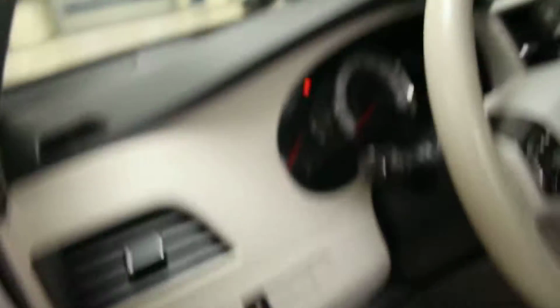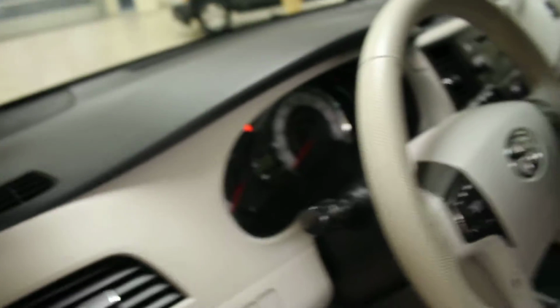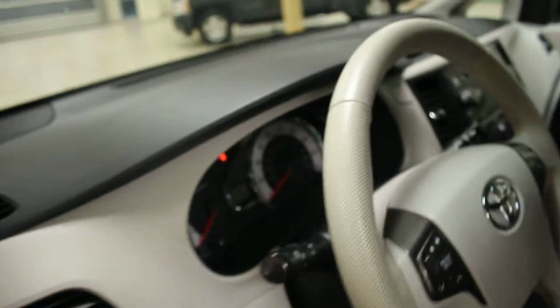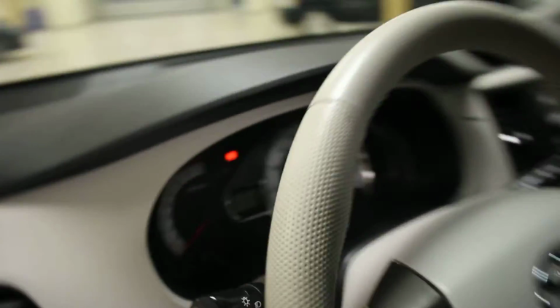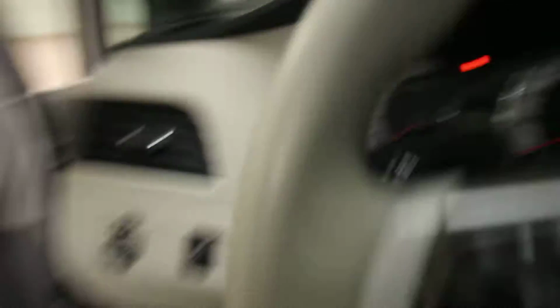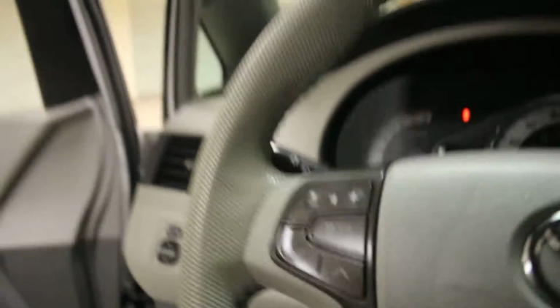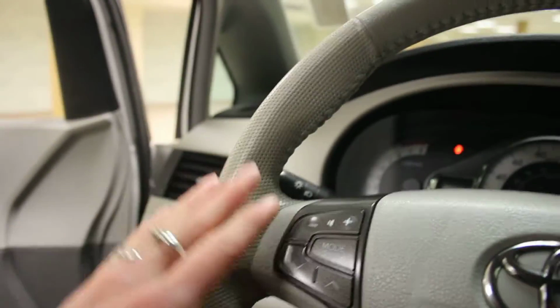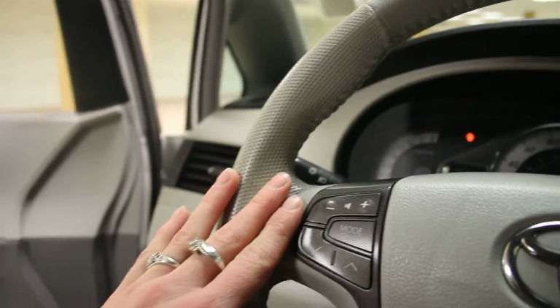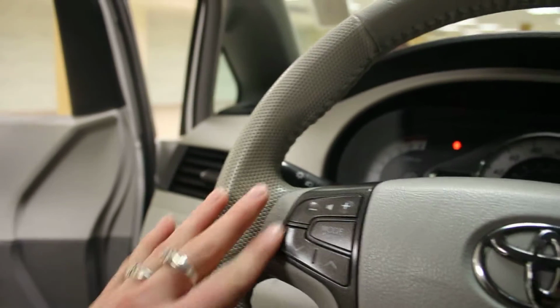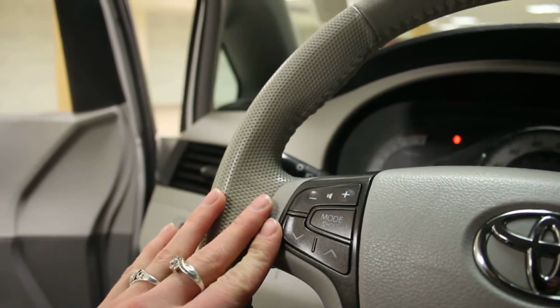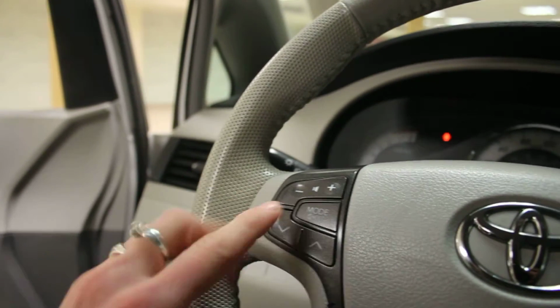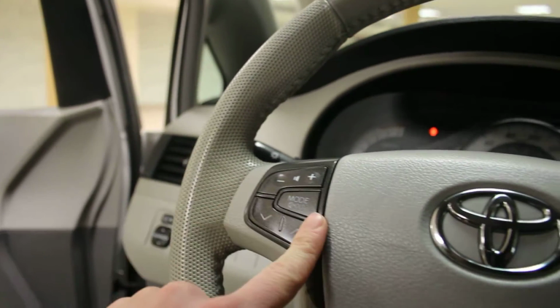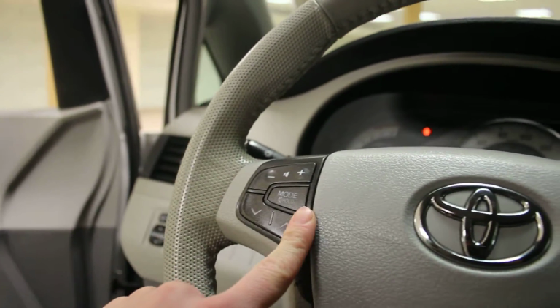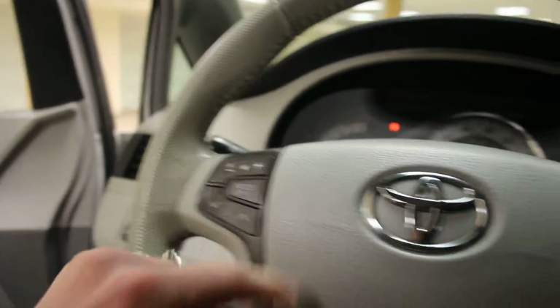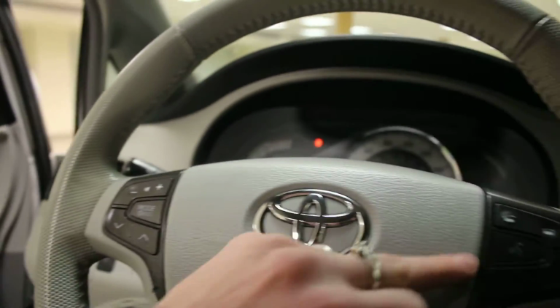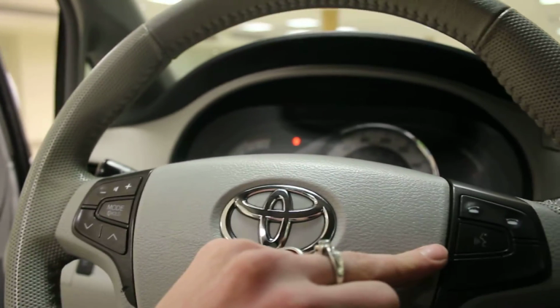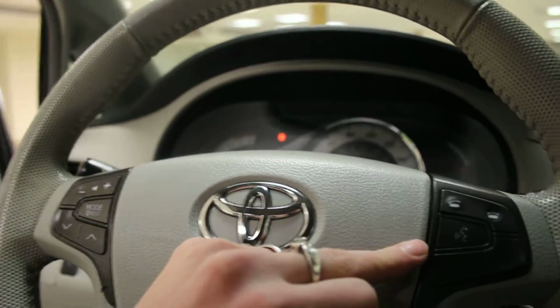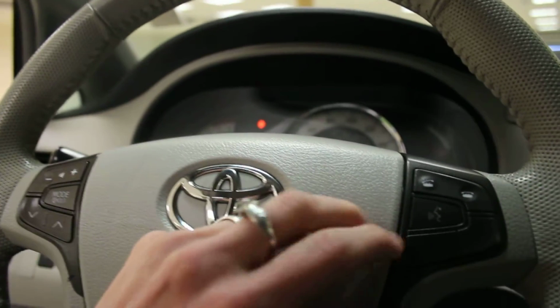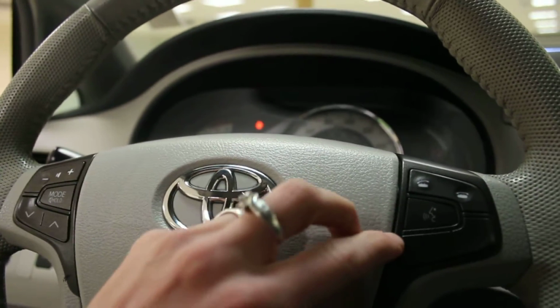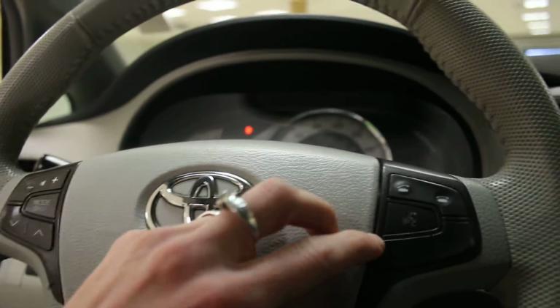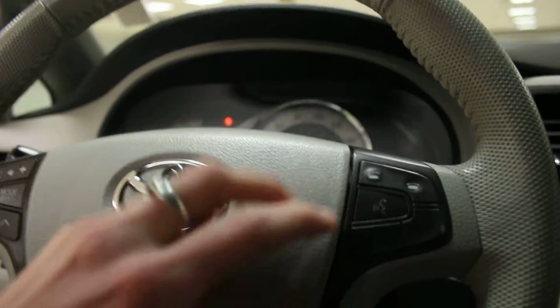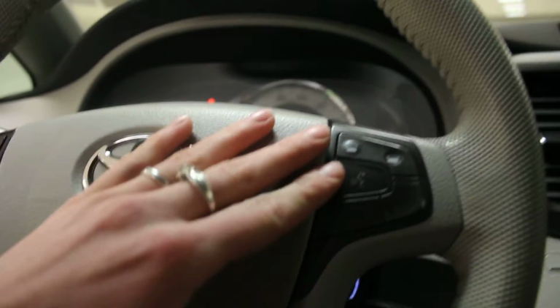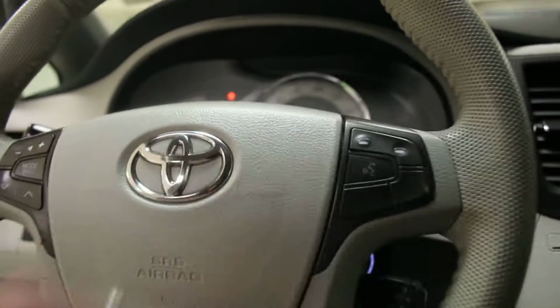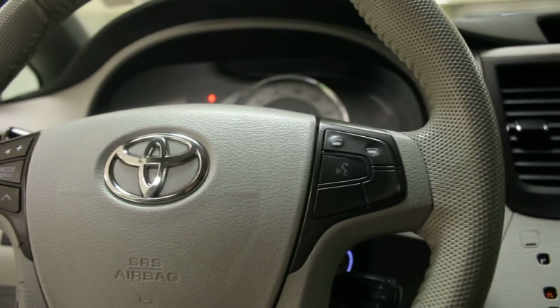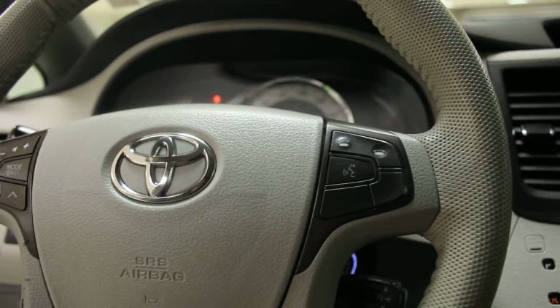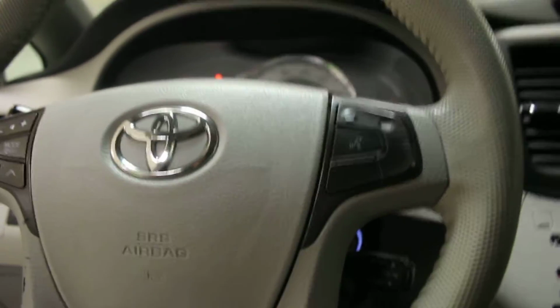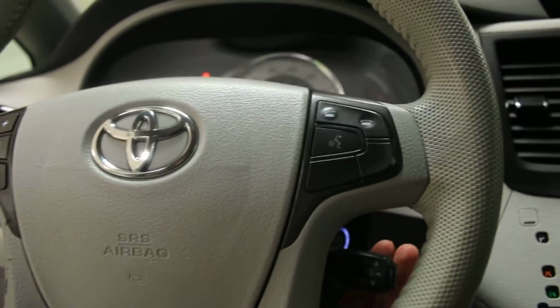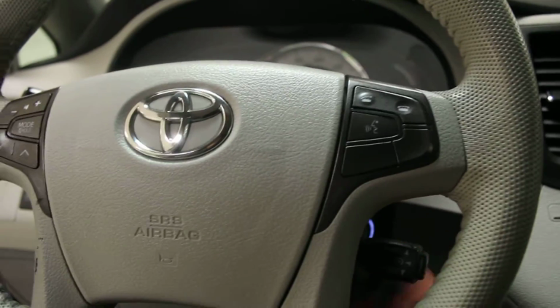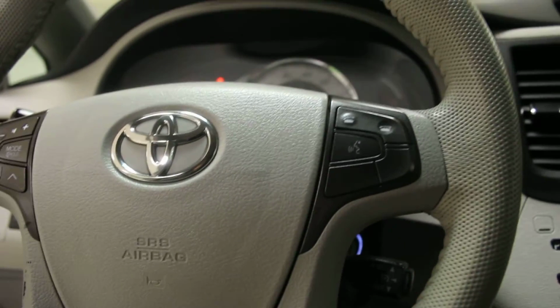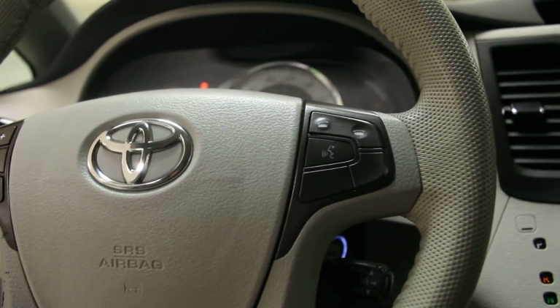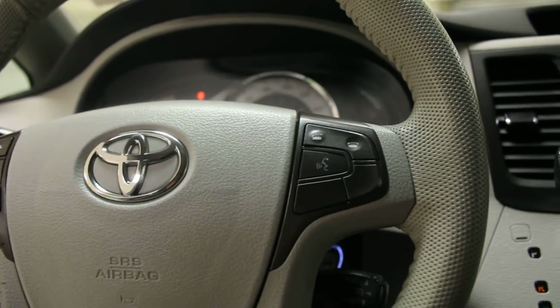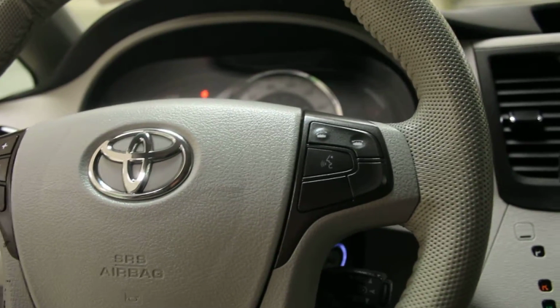Now if you go look at the steering wheel, you see you get your volume controls, channel controls, and mode controls, along with your Bluetooth controls and speaker setting controls on the other side, and cruise control settings in behind the steering wheel right there.